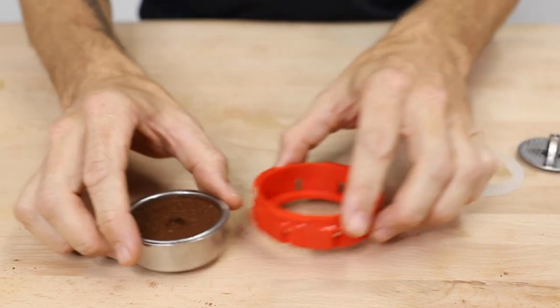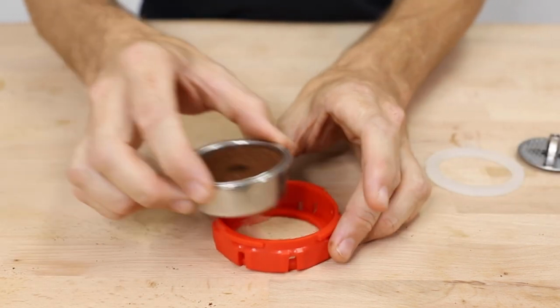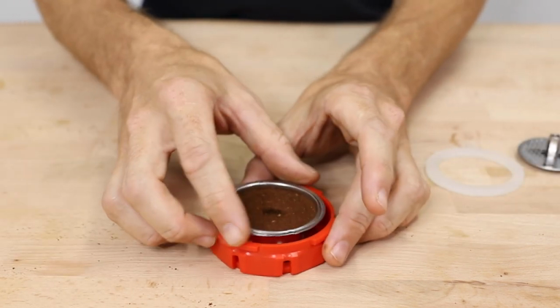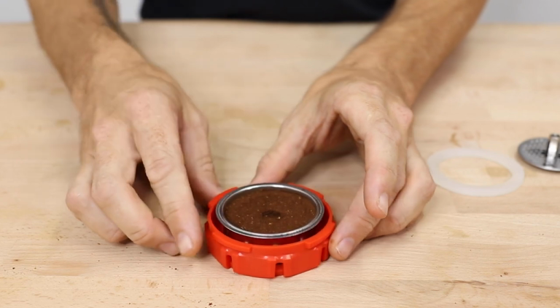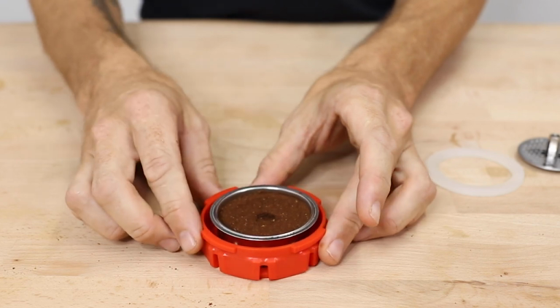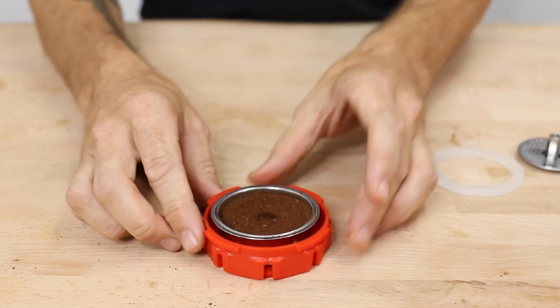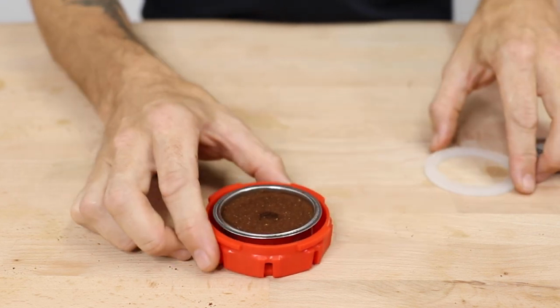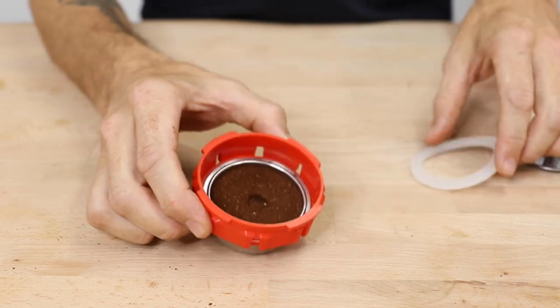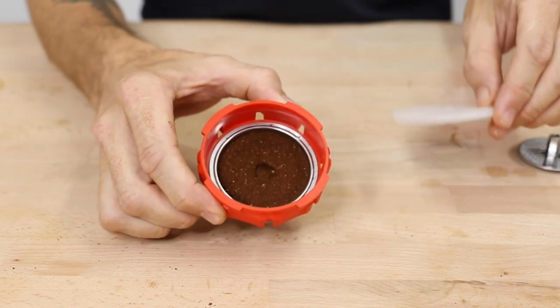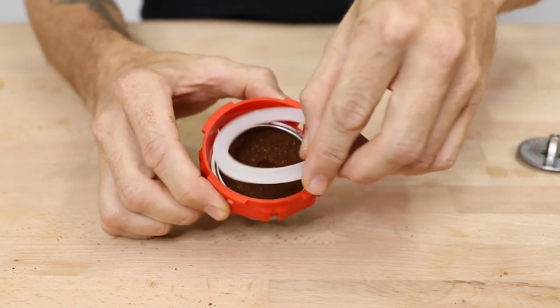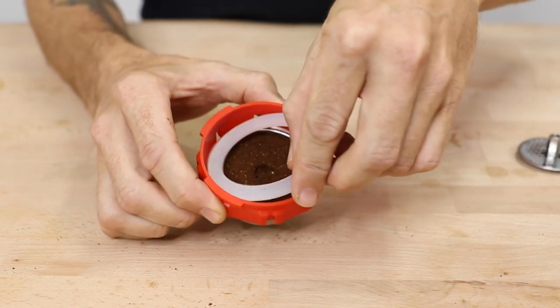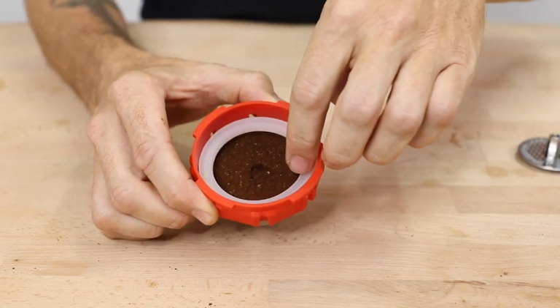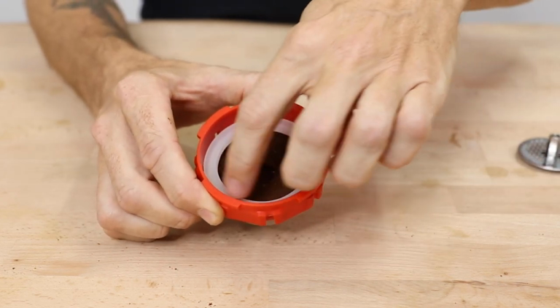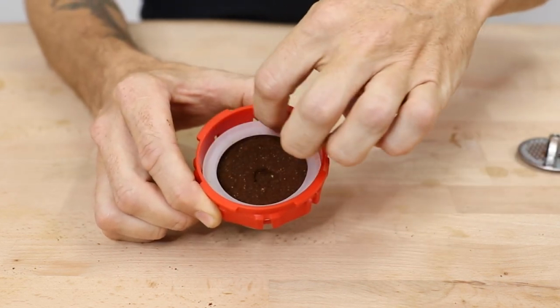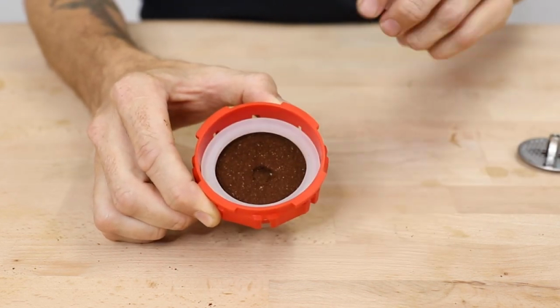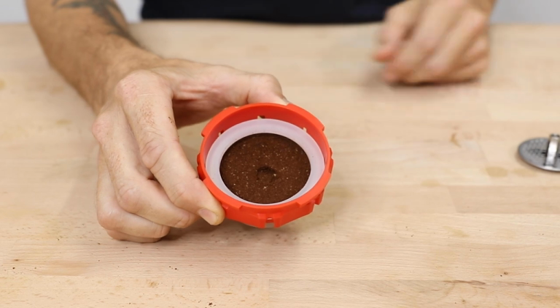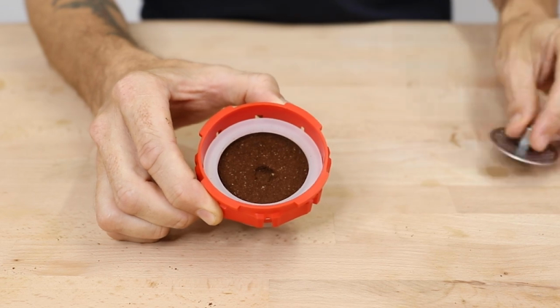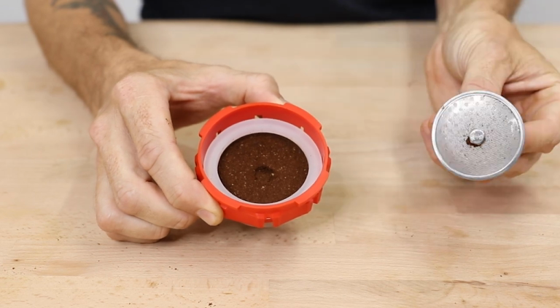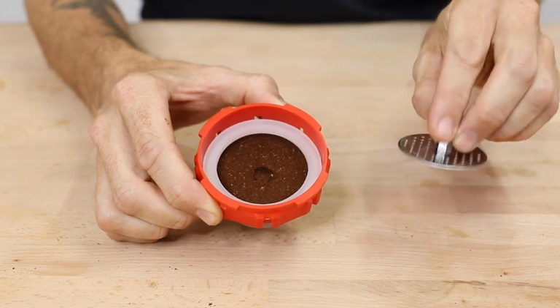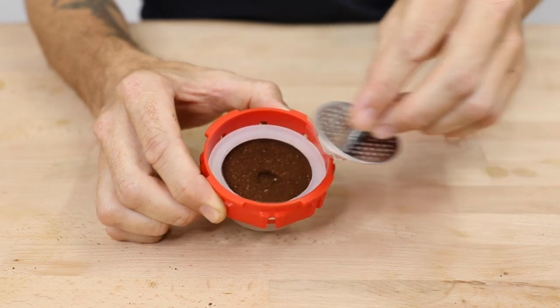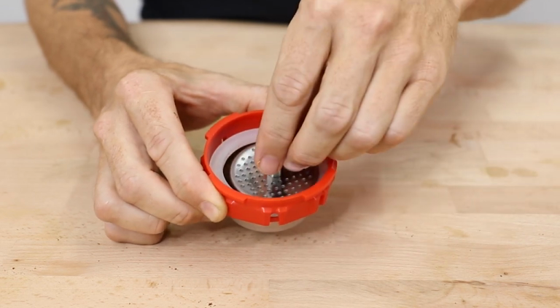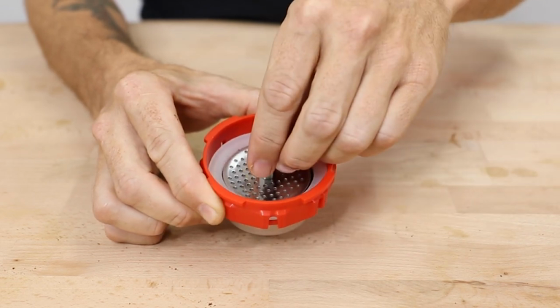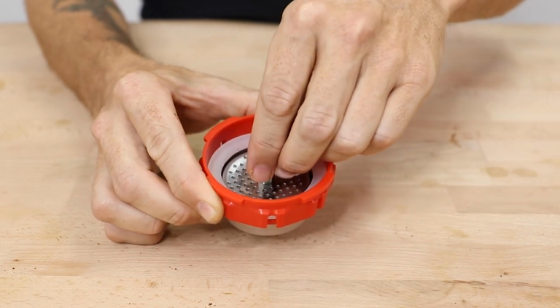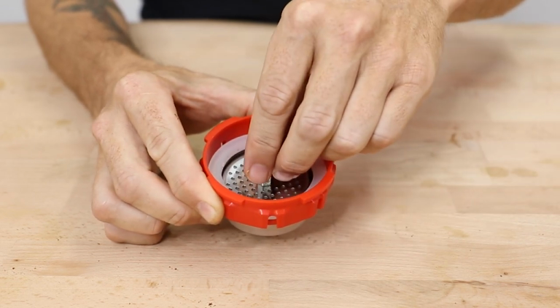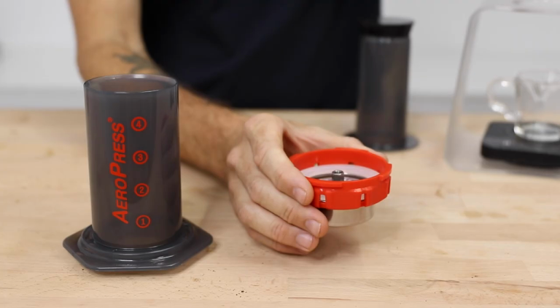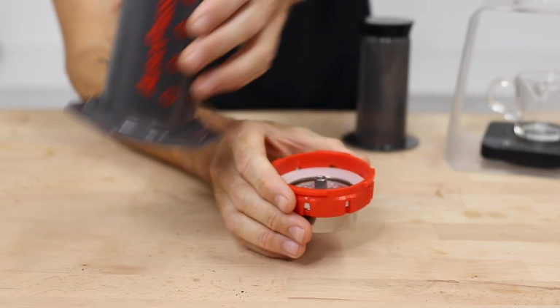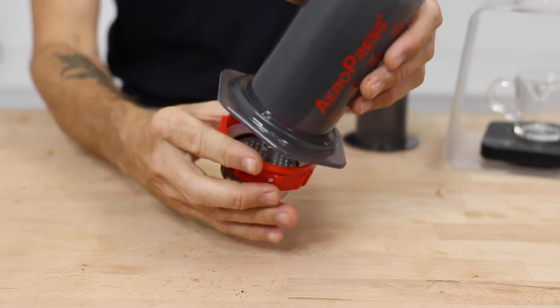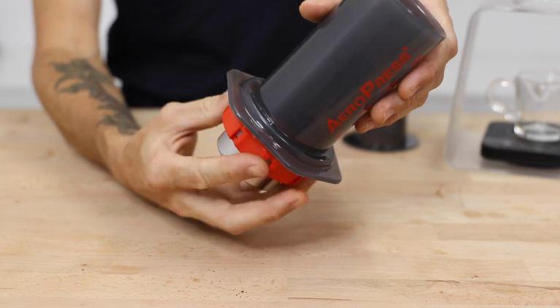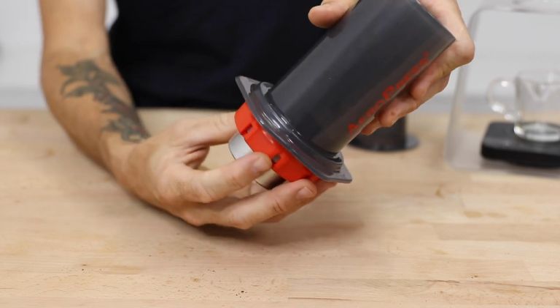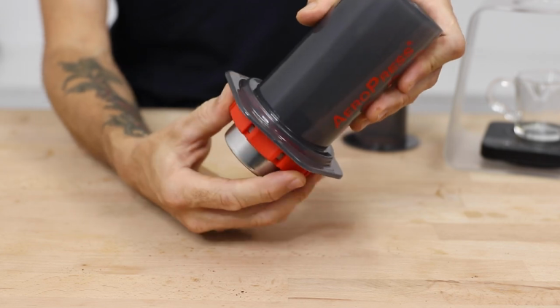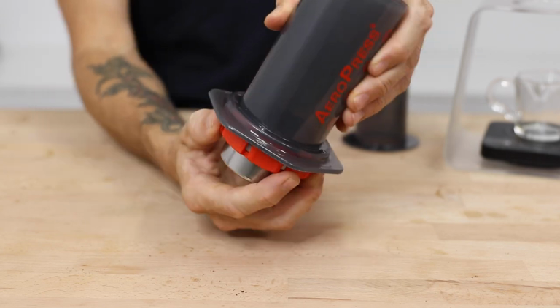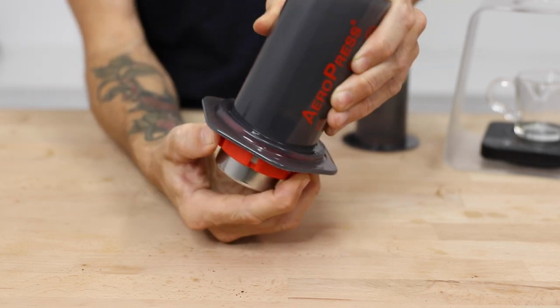Once you have prepared the filter basket, place this within the filter holder, adding the pressure seal on top, and then gently place the dispersion screen on top of the ground coffee before screwing the whole cap onto the base of the Aeropress.